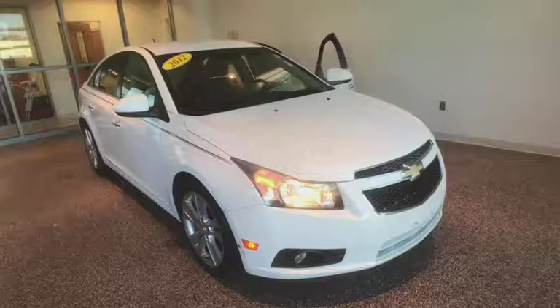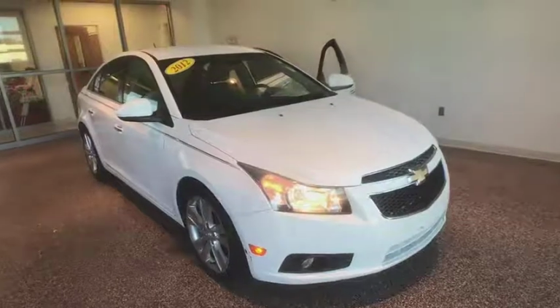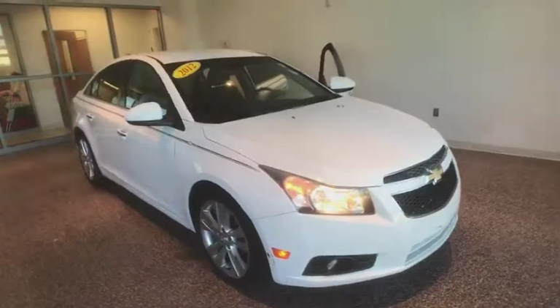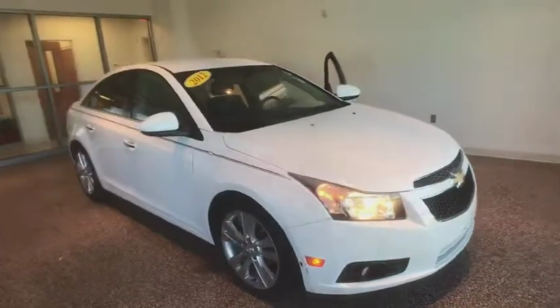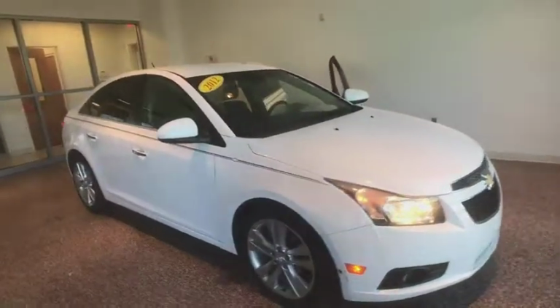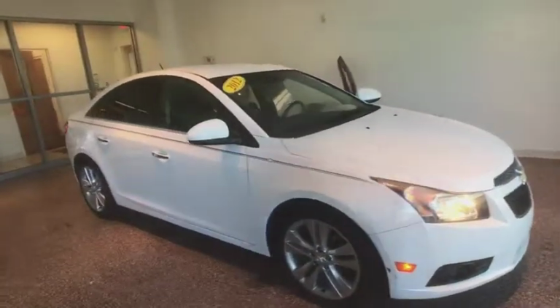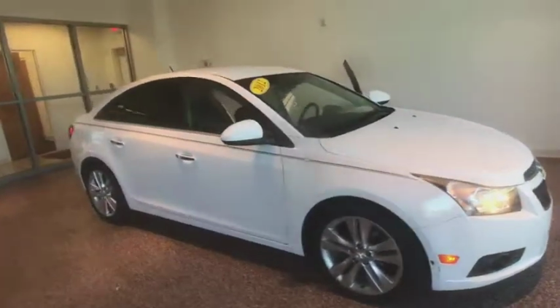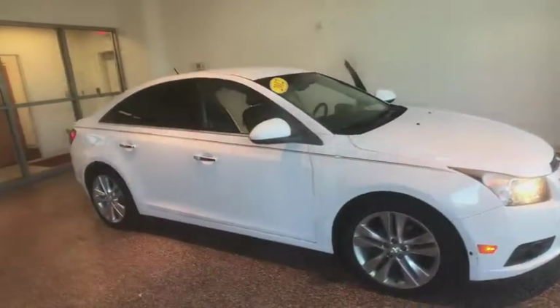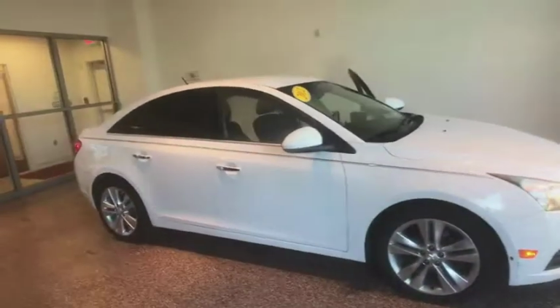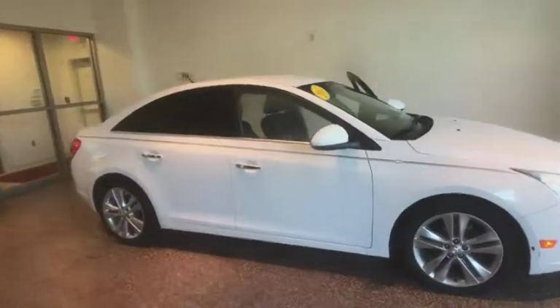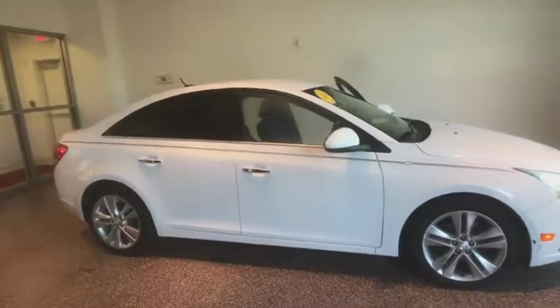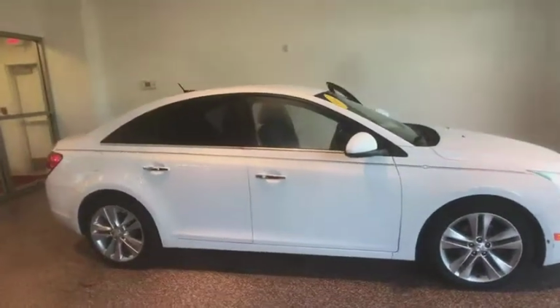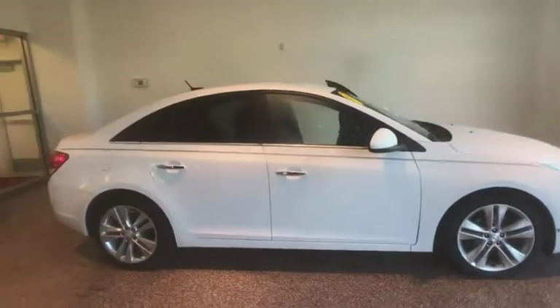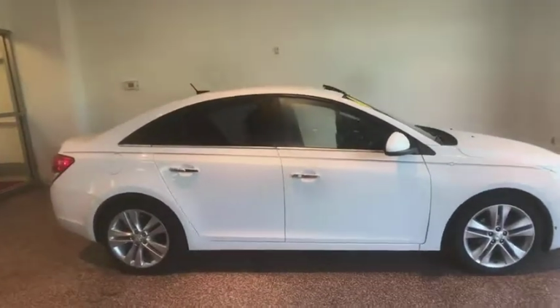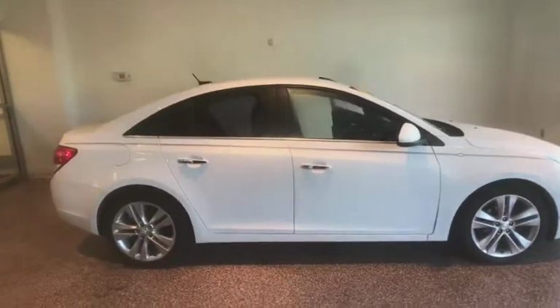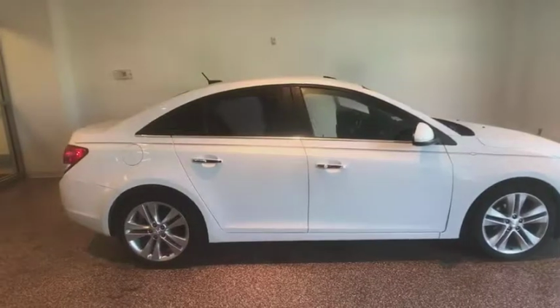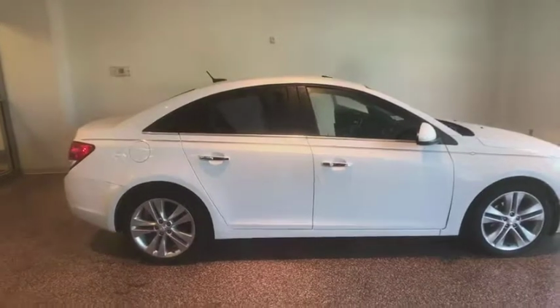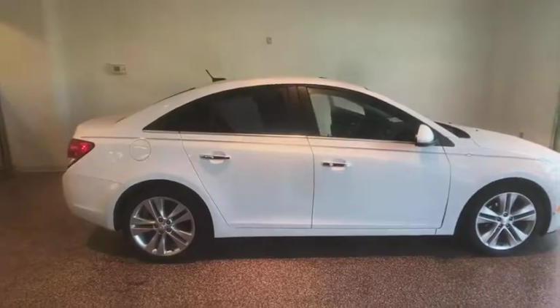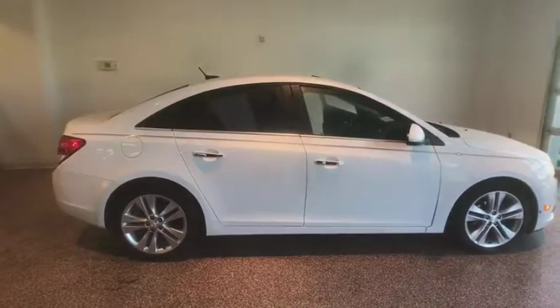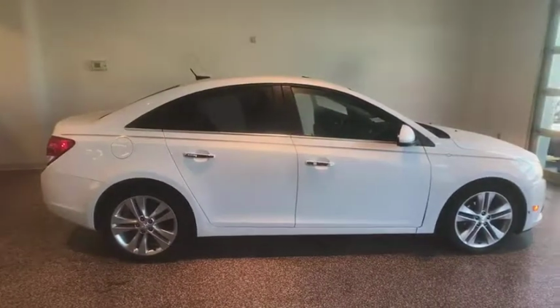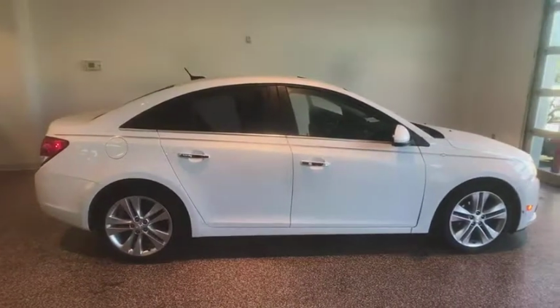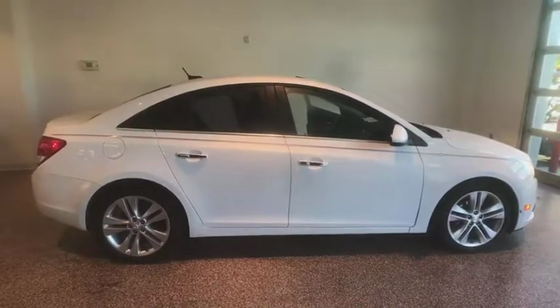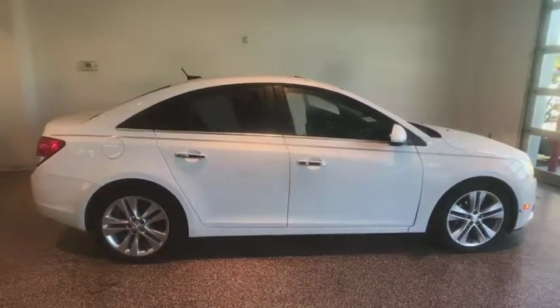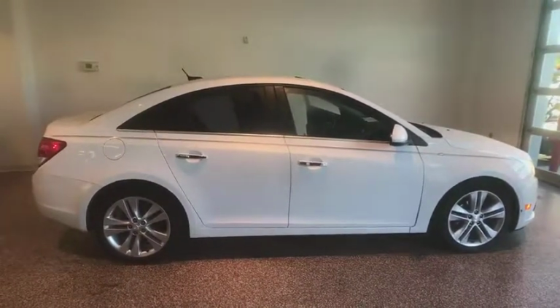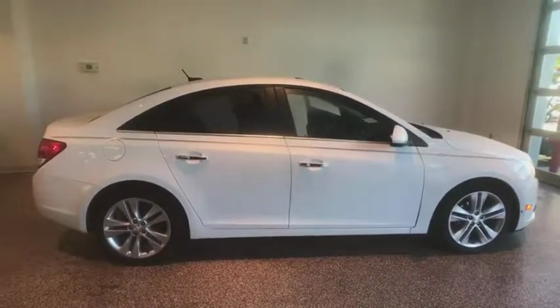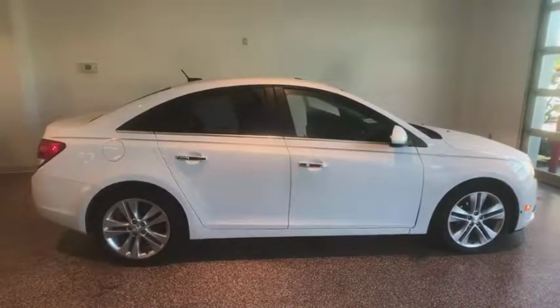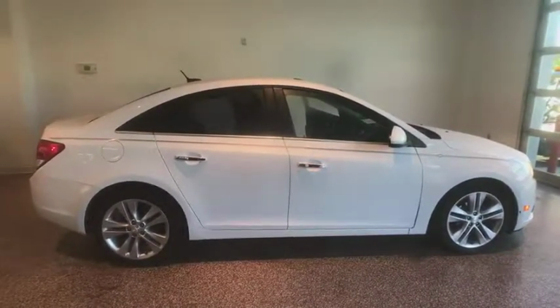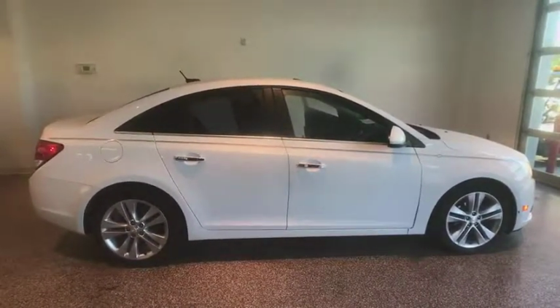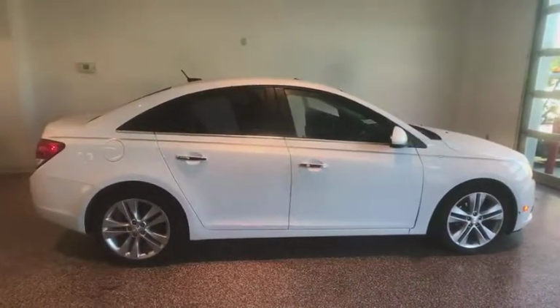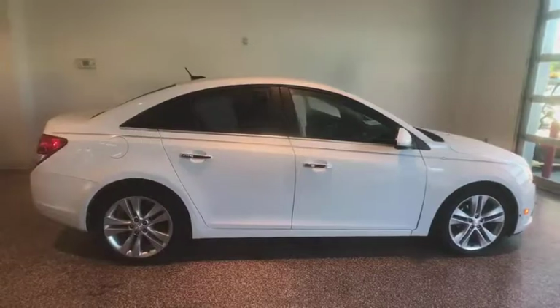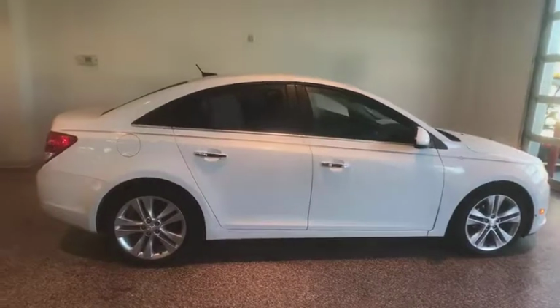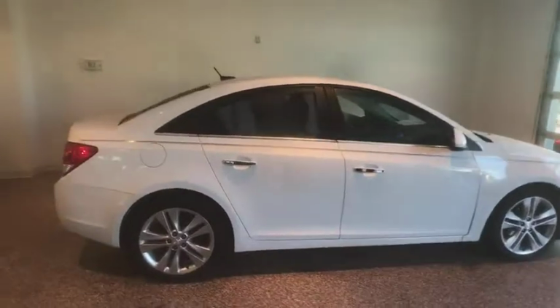The 2012 Chevrolet Cruze. The Cruze Blueprint calls for more than you'd expect. This vehicle has less than 125,000 miles. Here are some of this vehicle's great options.